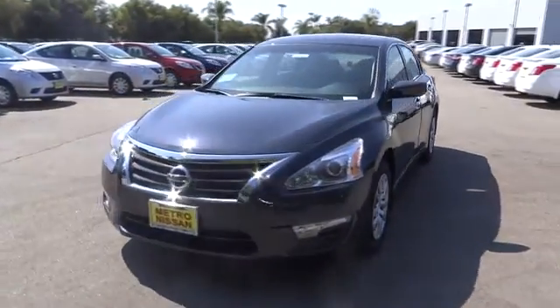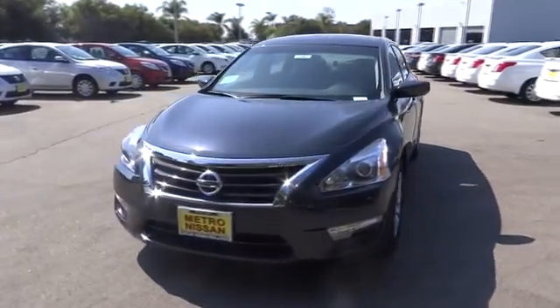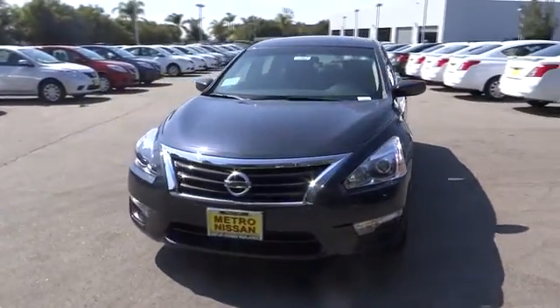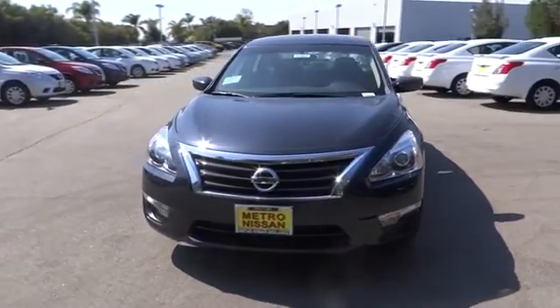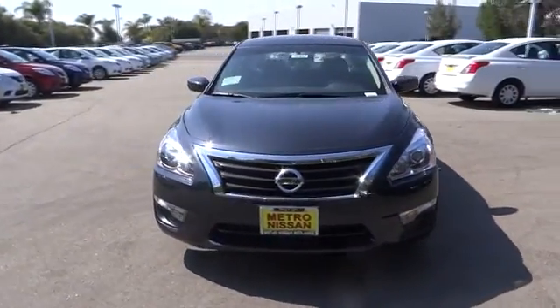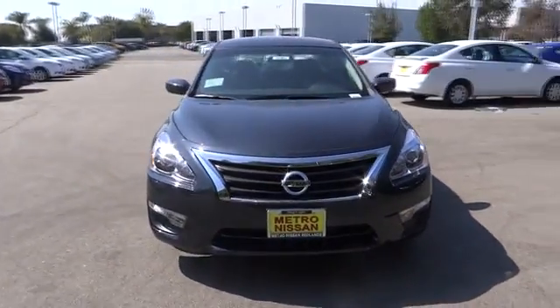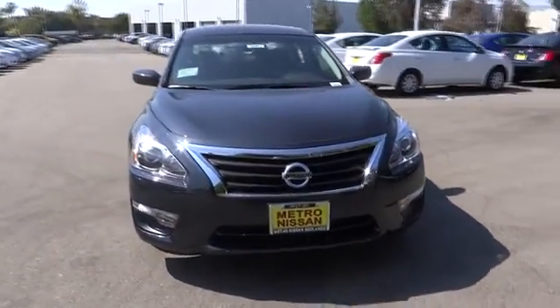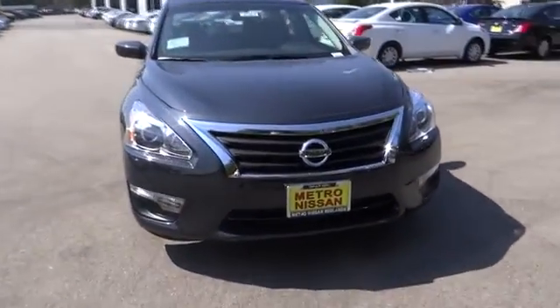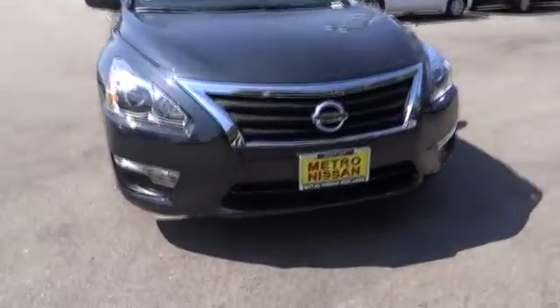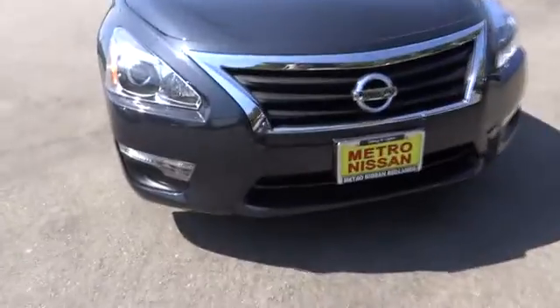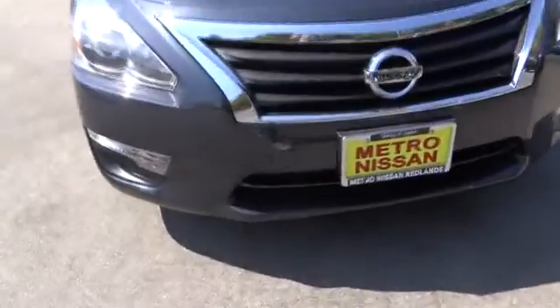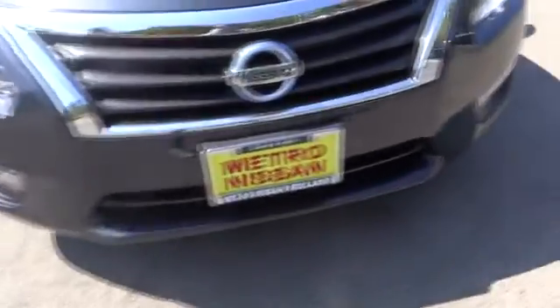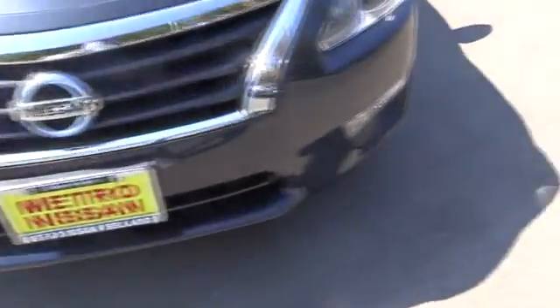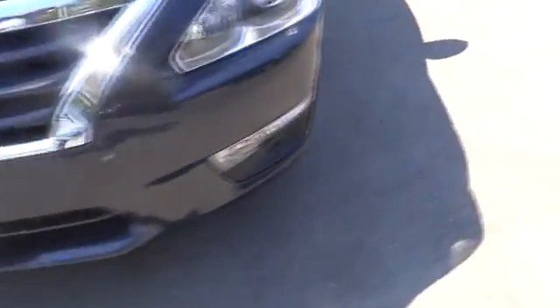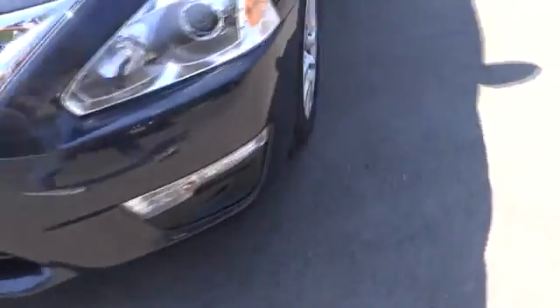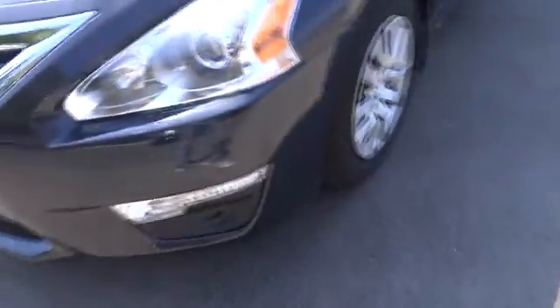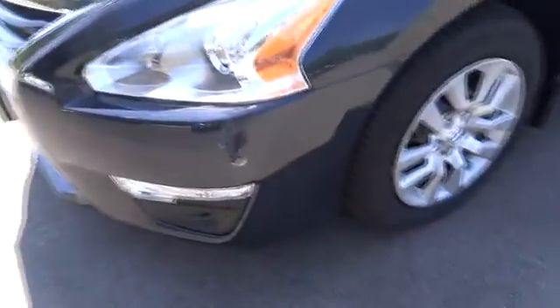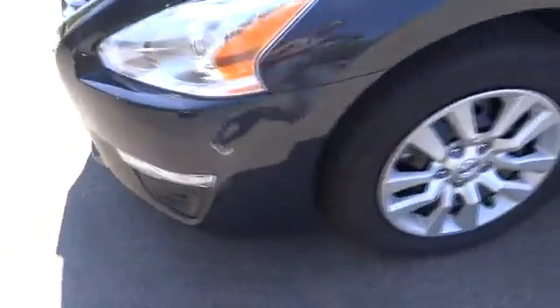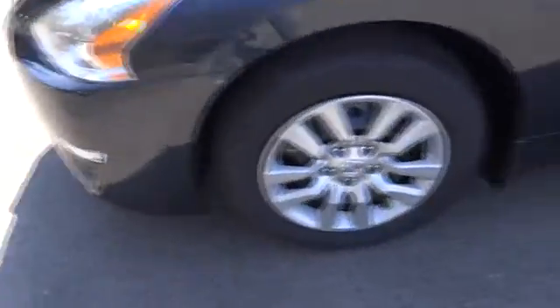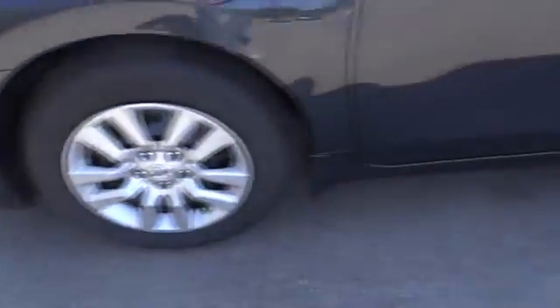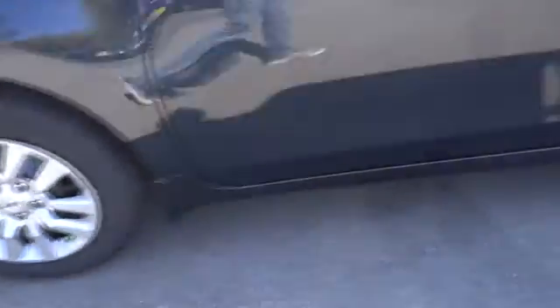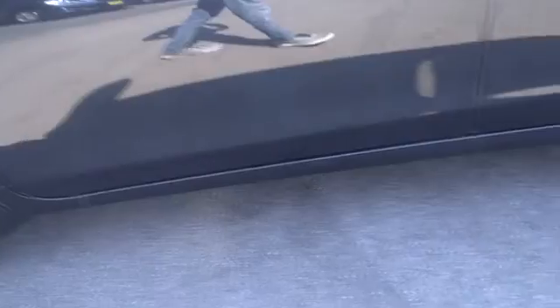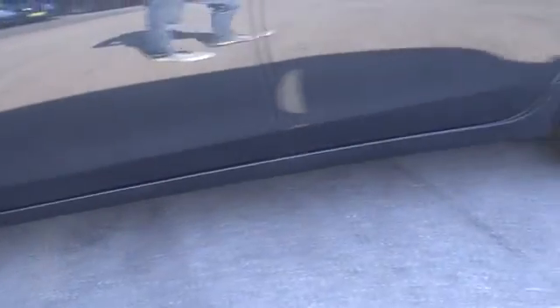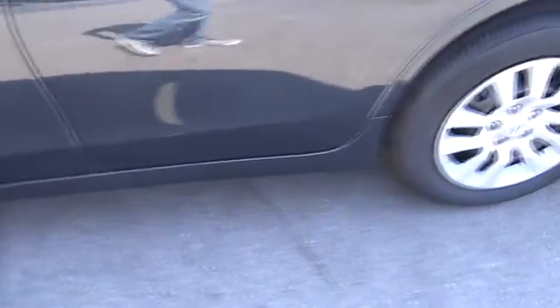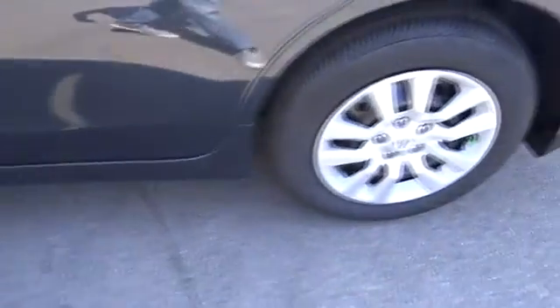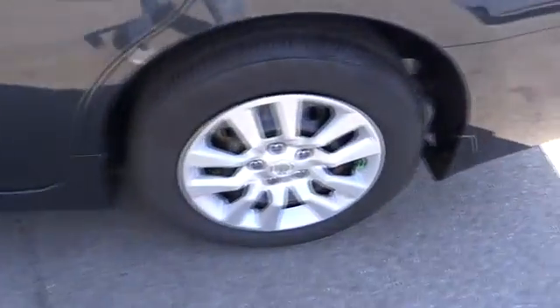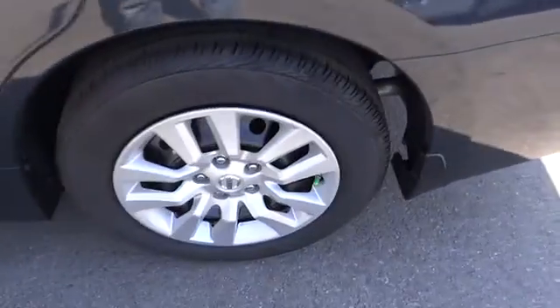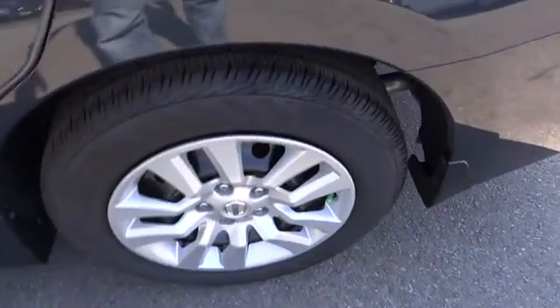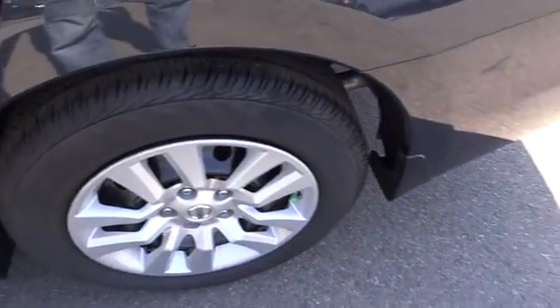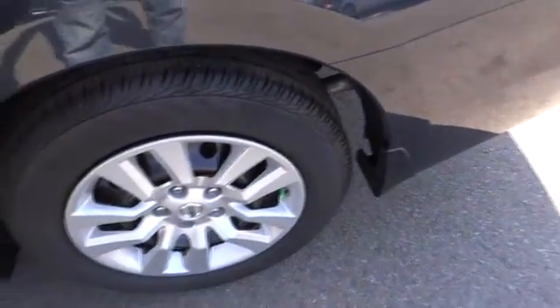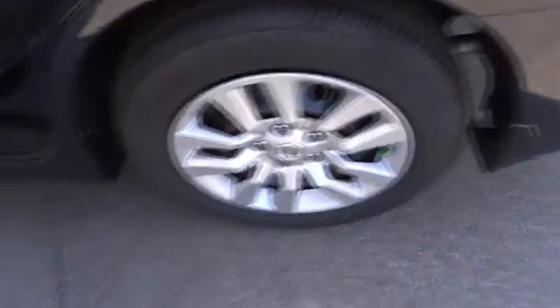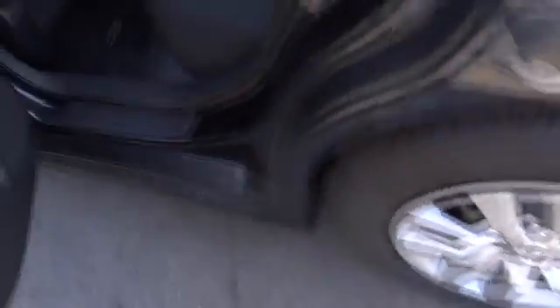Traction control, anti-lock braking system, steering wheel audio control, stability control, air conditioning, adjustable steering wheel, power steering, cruise control, keyless entry, four-wheel disc brakes.